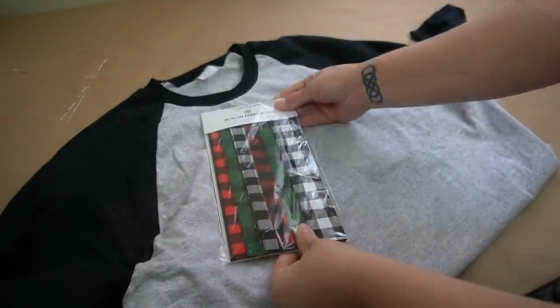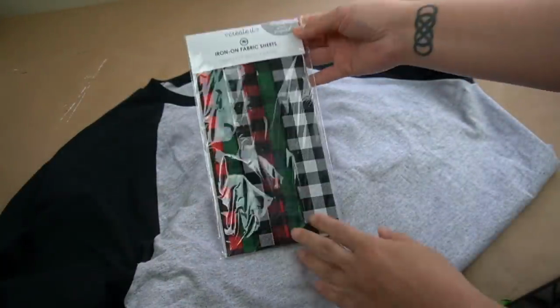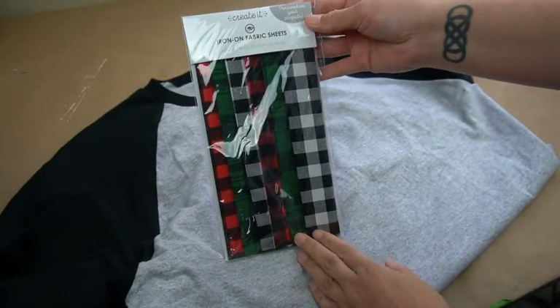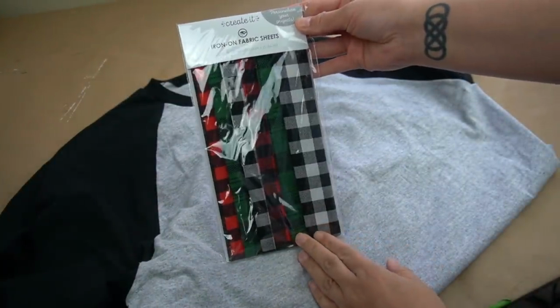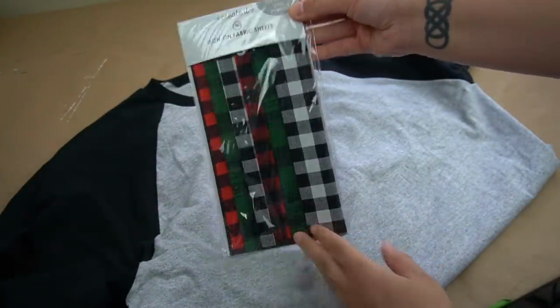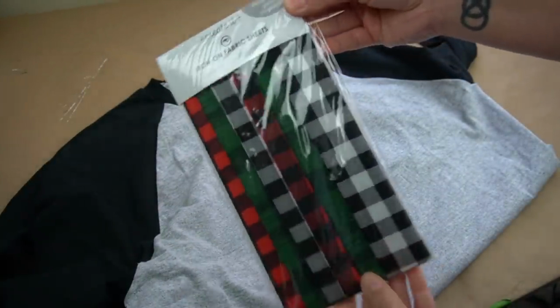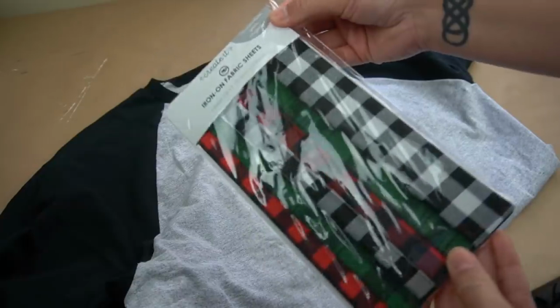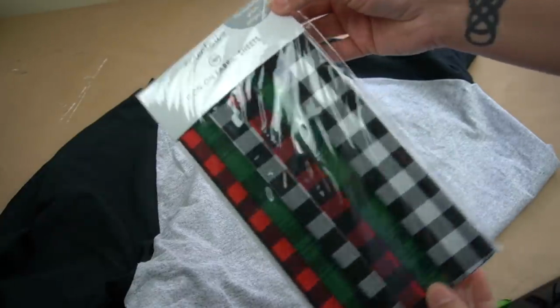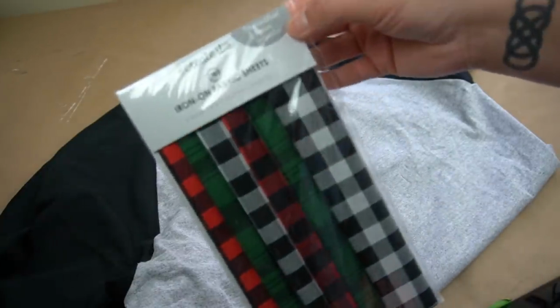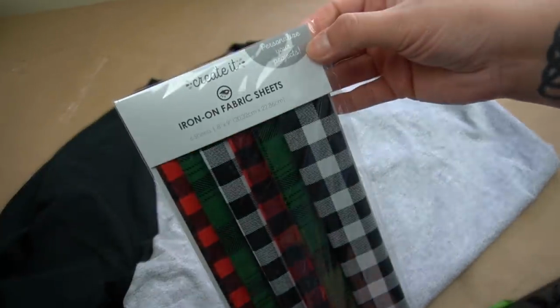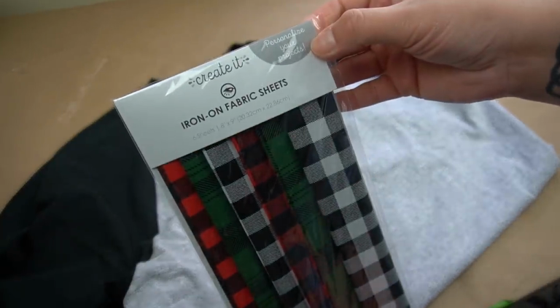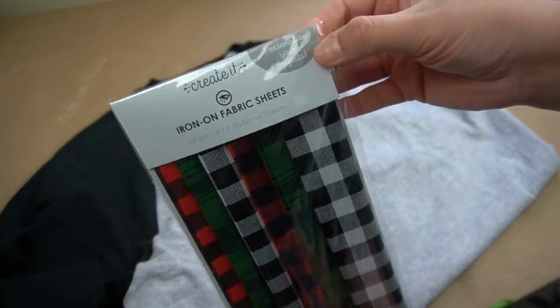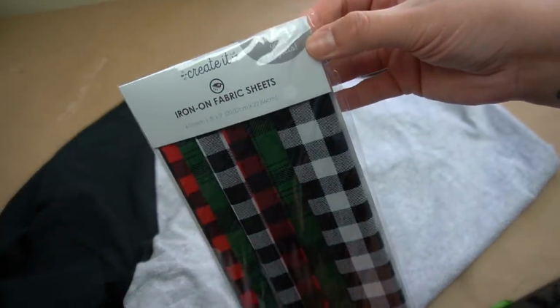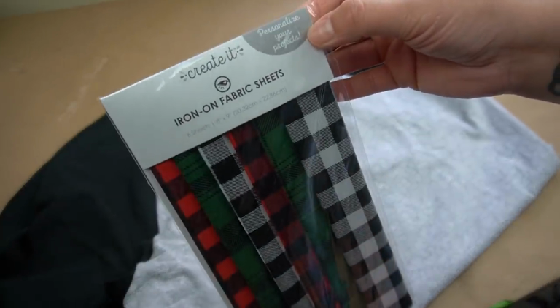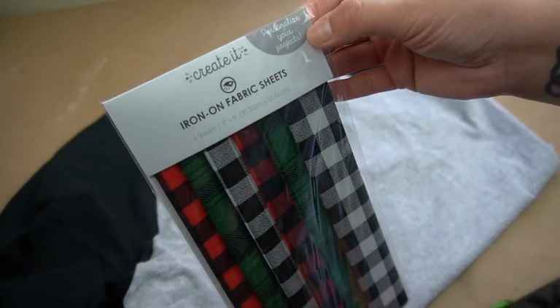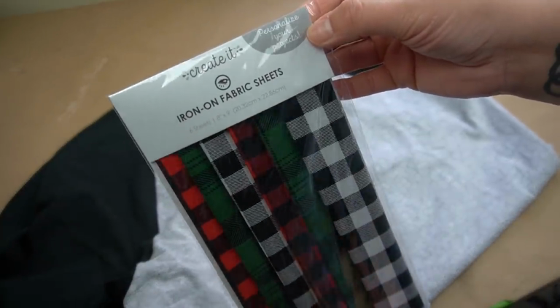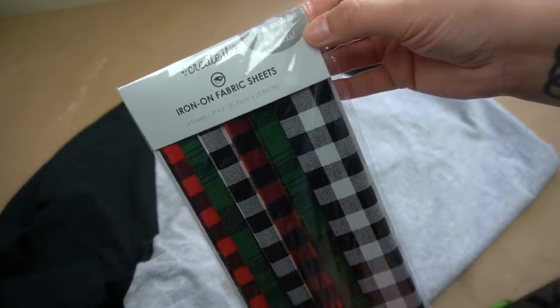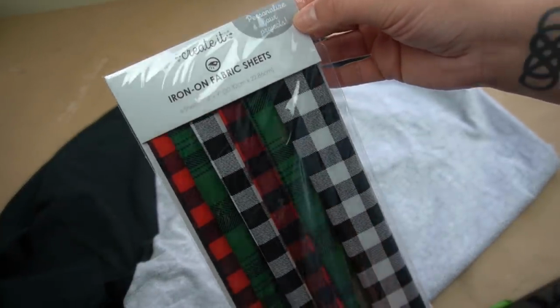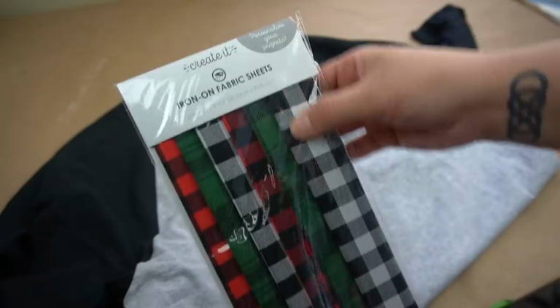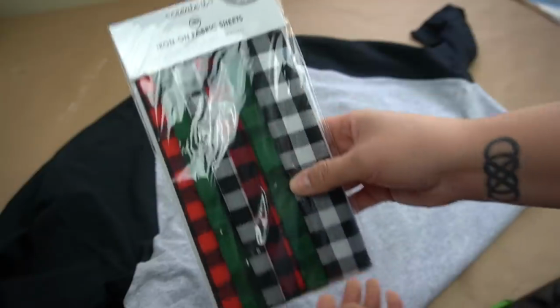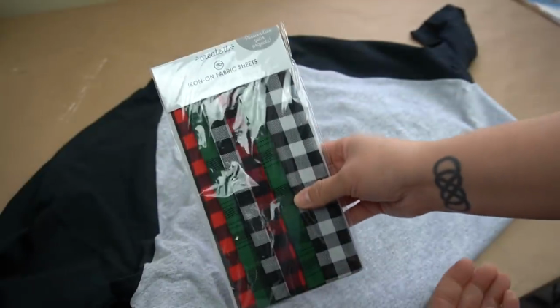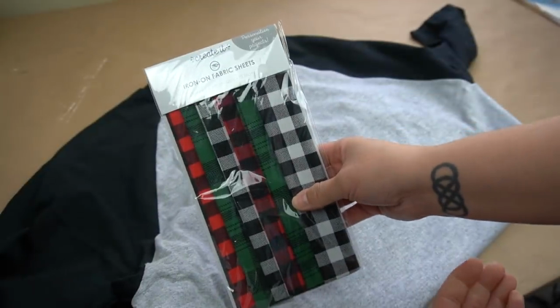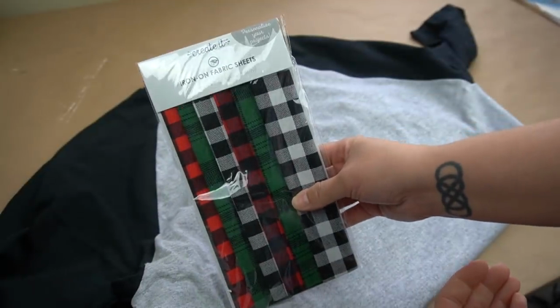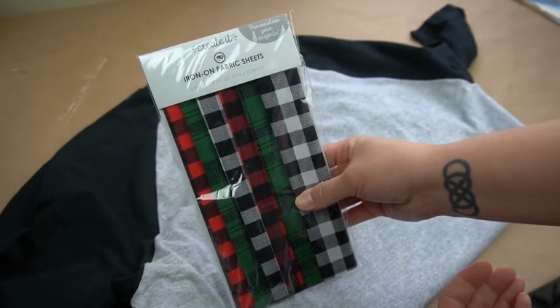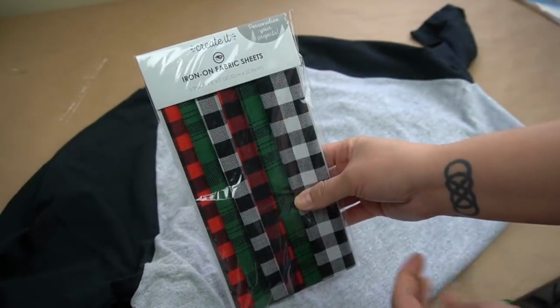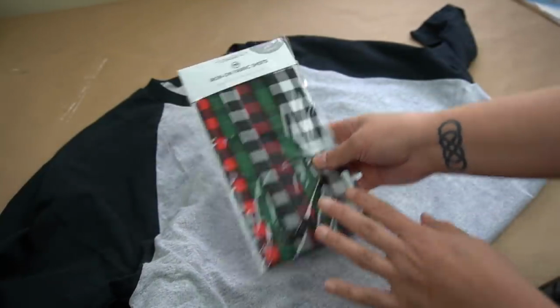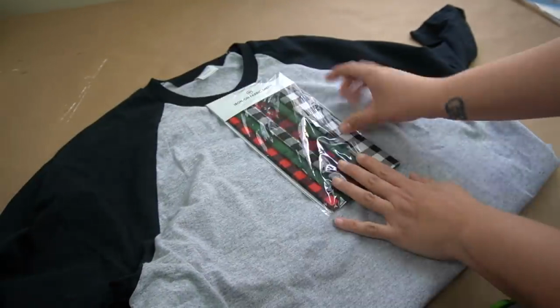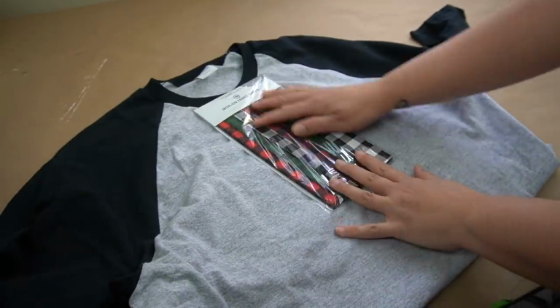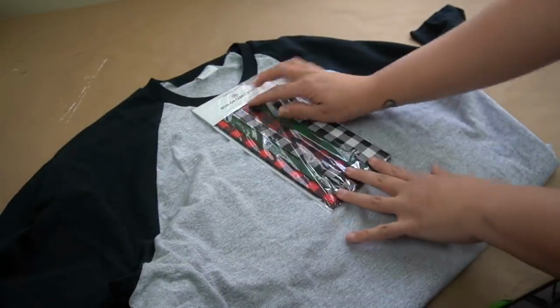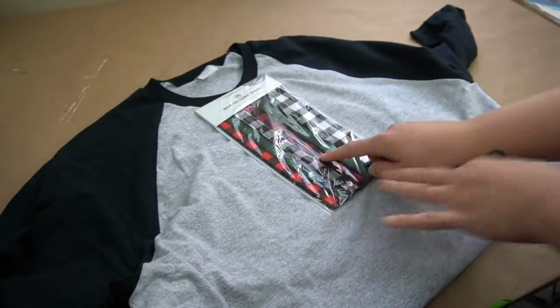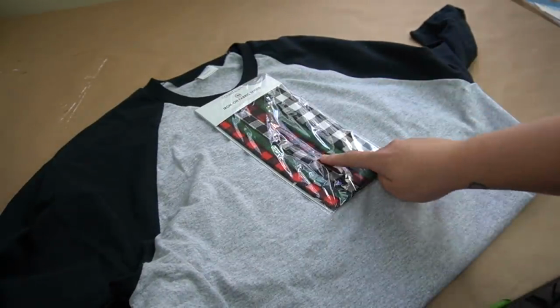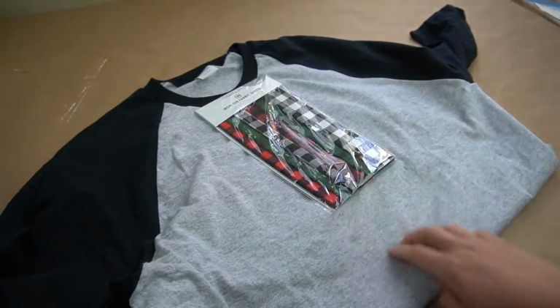Next, you're going to need these cute little iron-on fabric sheets. You can find these in your holiday section at Walmart, and they're only $6. They're going to be in an end cap along with all of their holiday fabric.